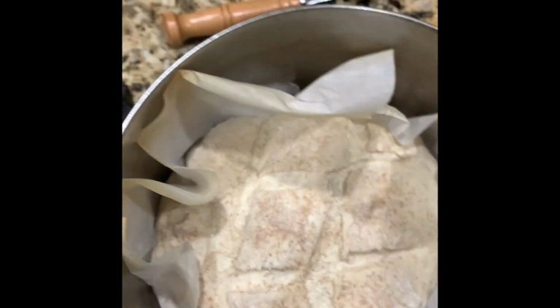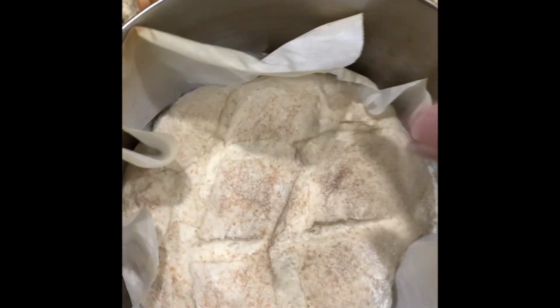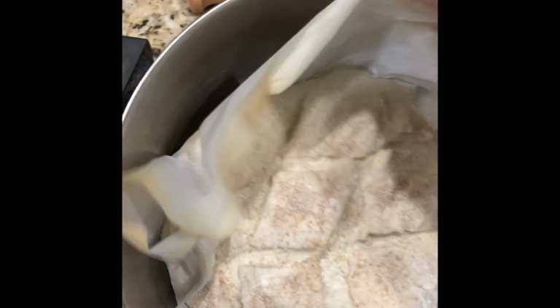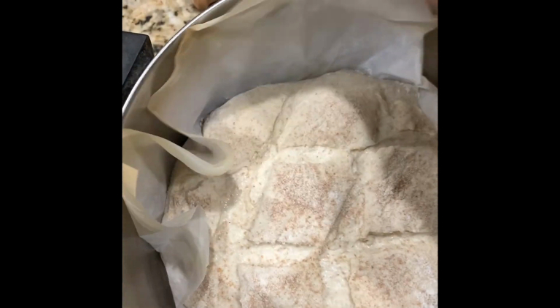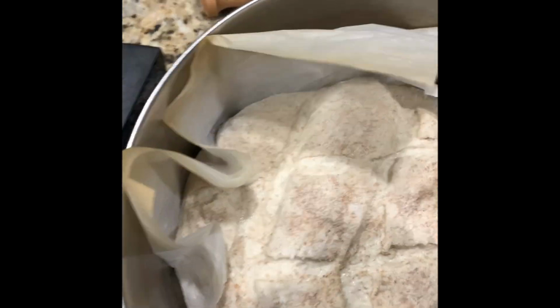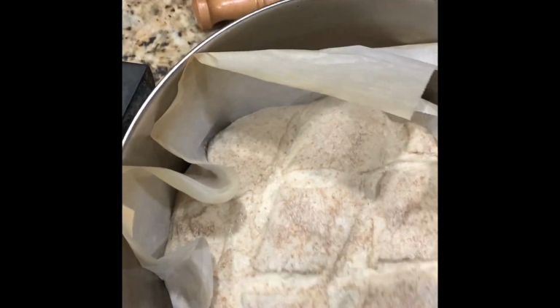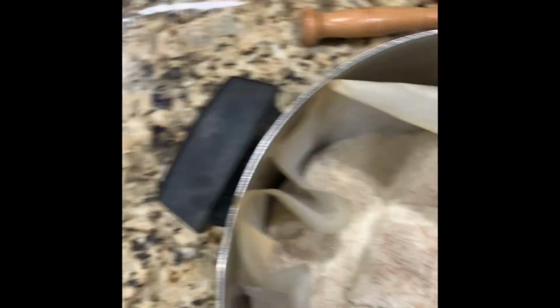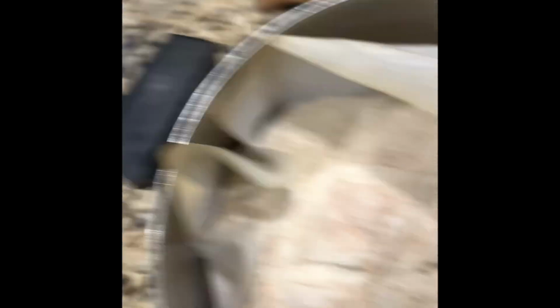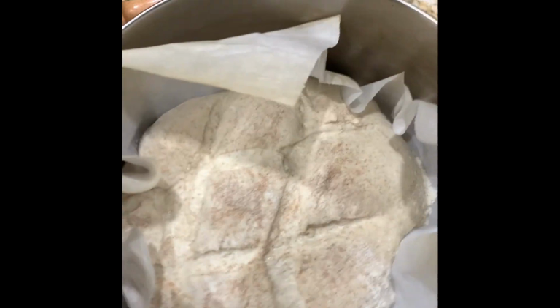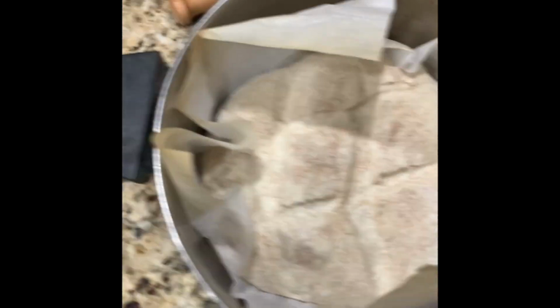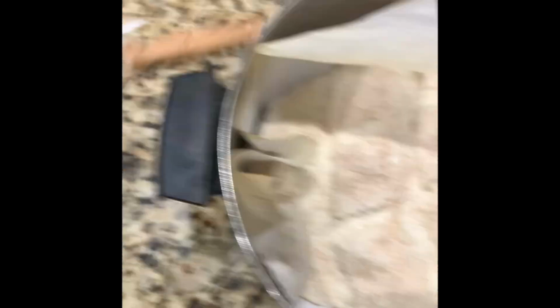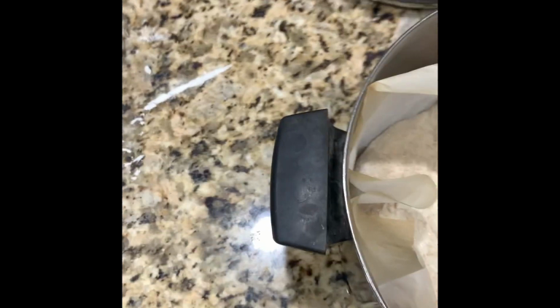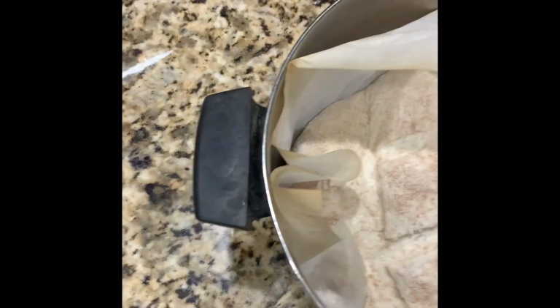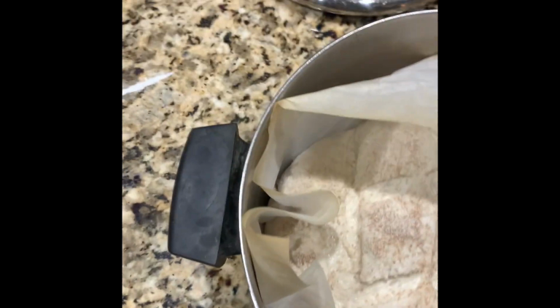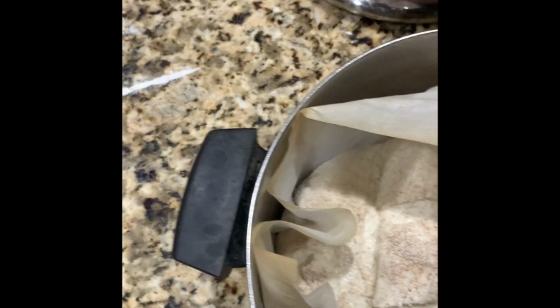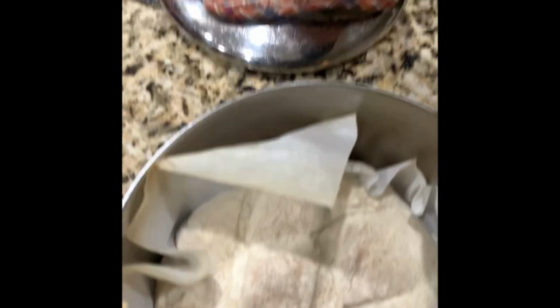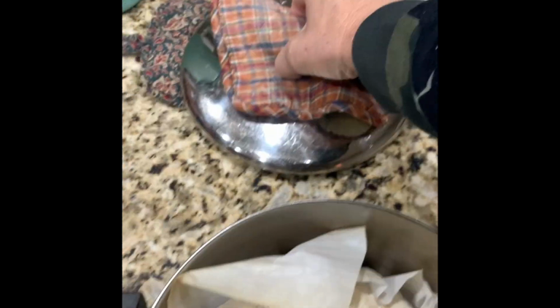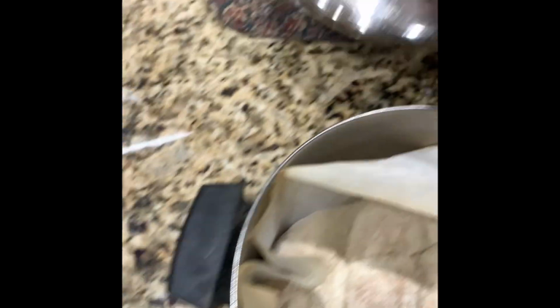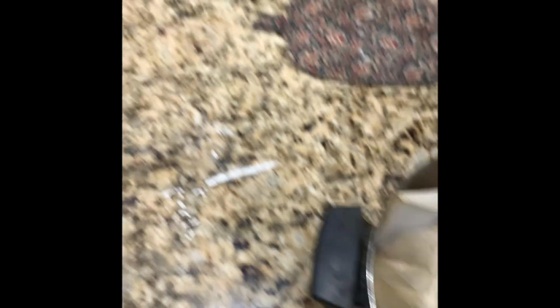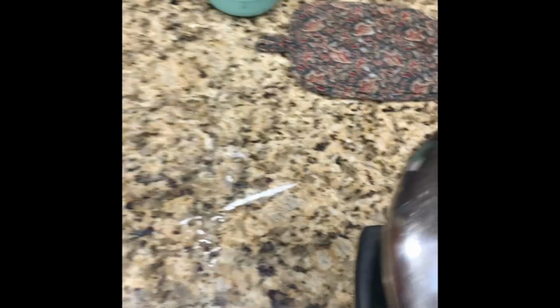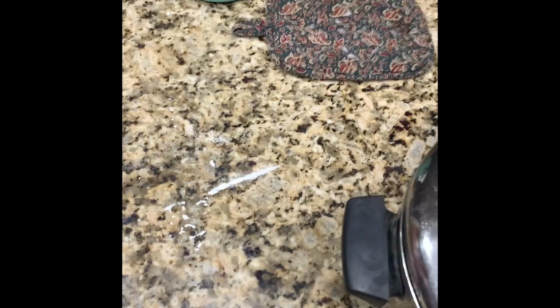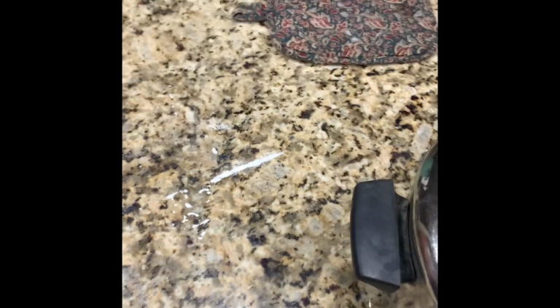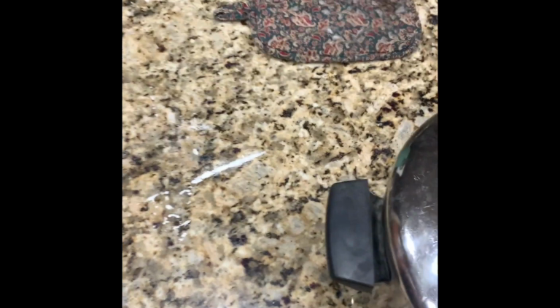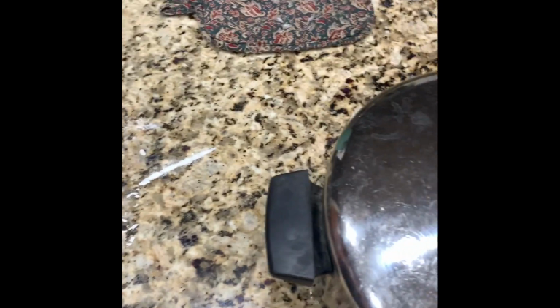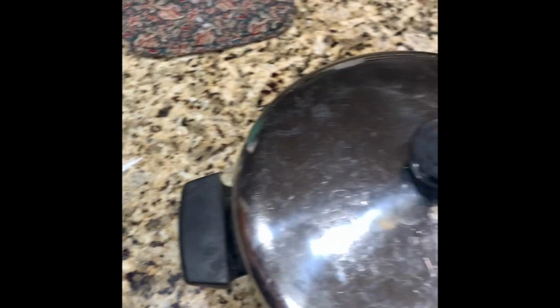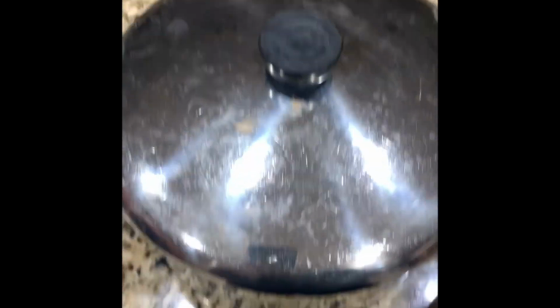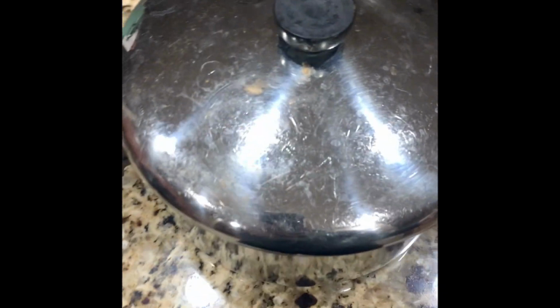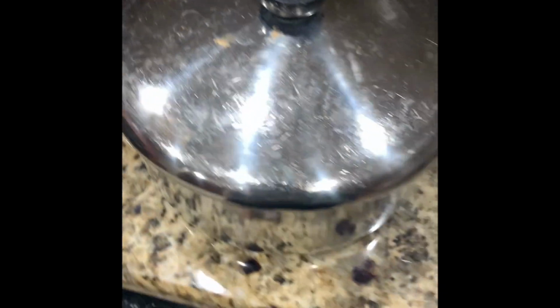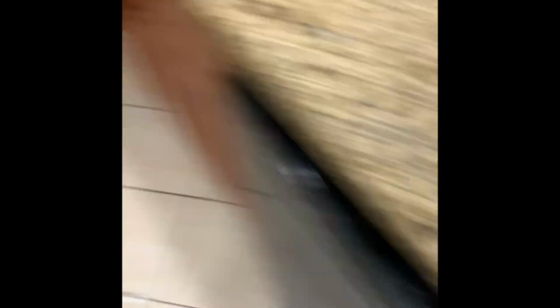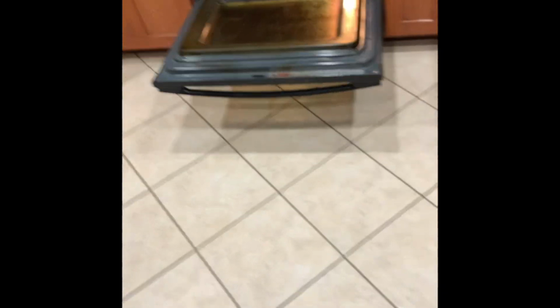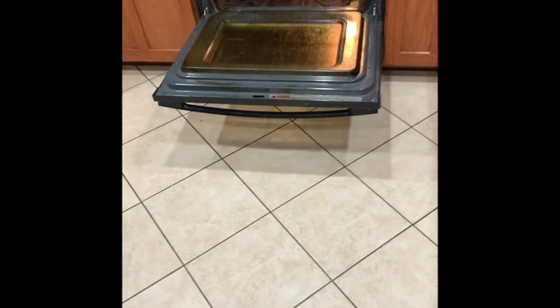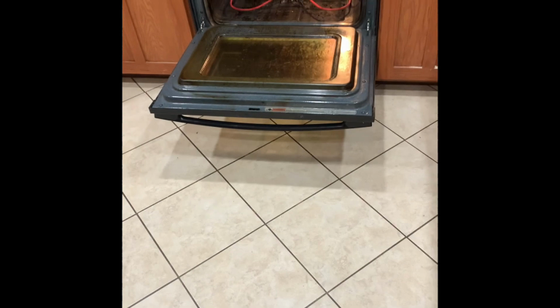I'm going to add a couple of ice cubes to steam. Watch out for that — that's hot. And we're going to put it back in our hot oven.